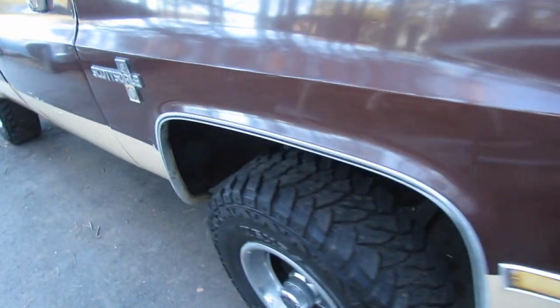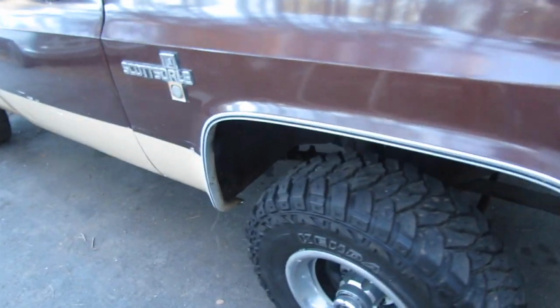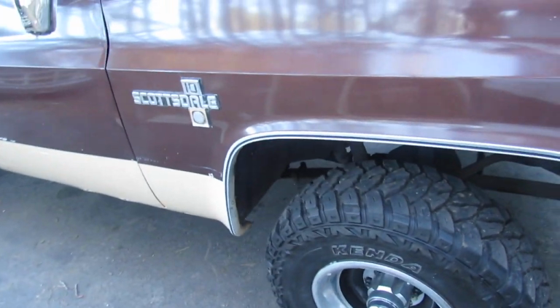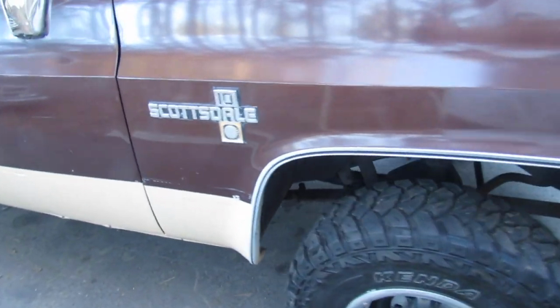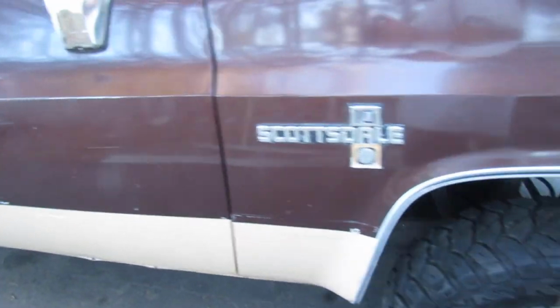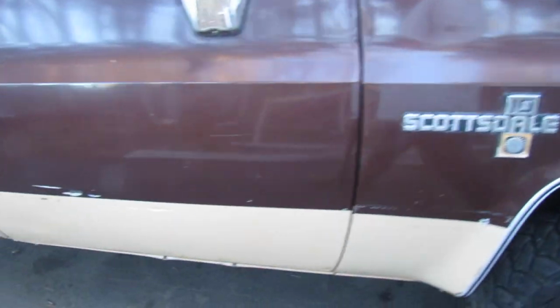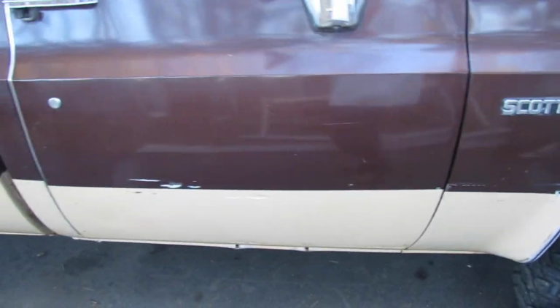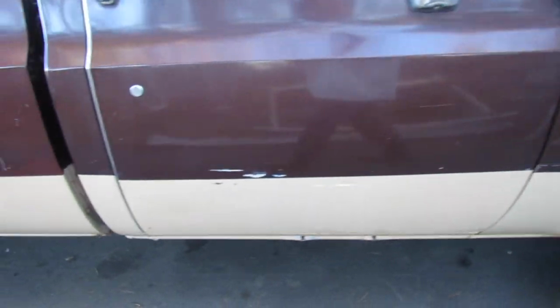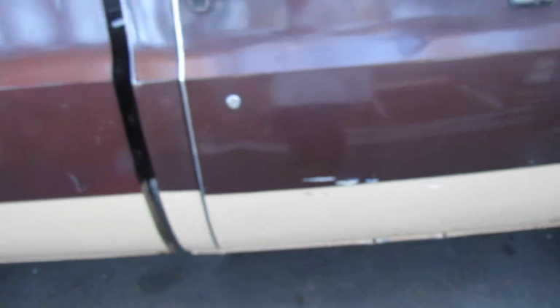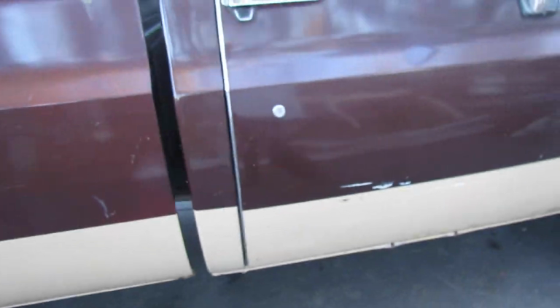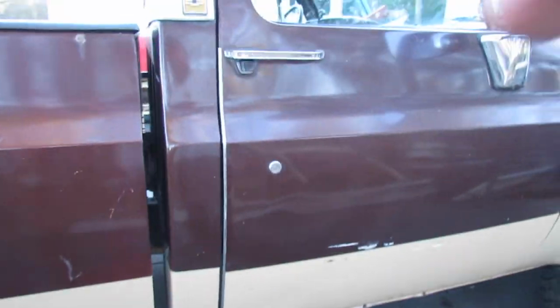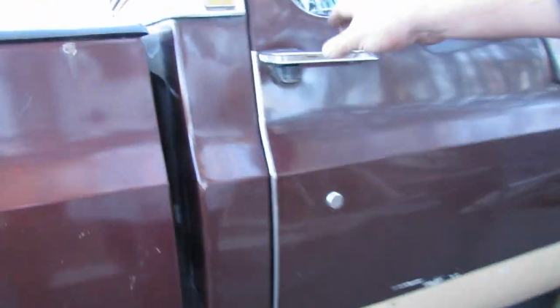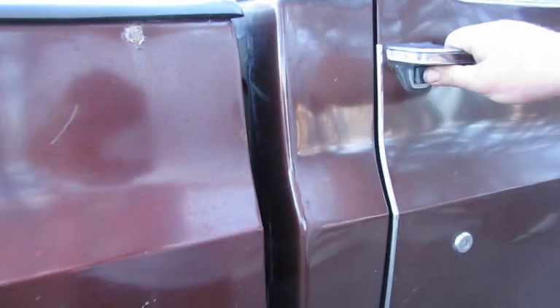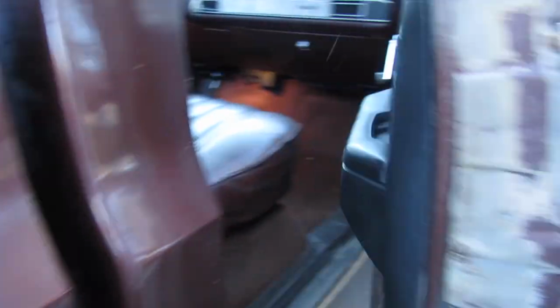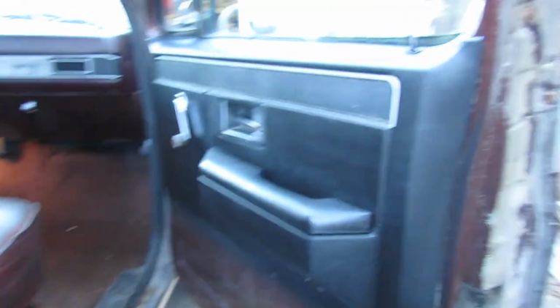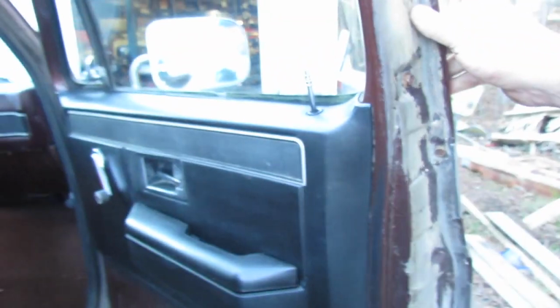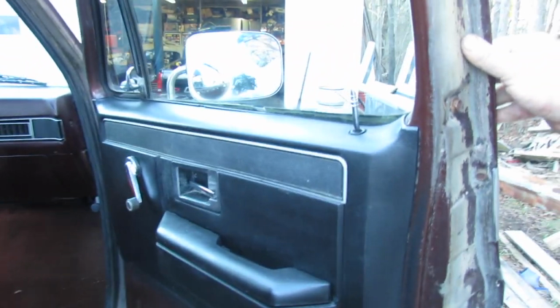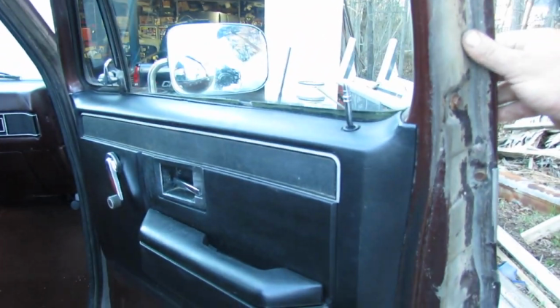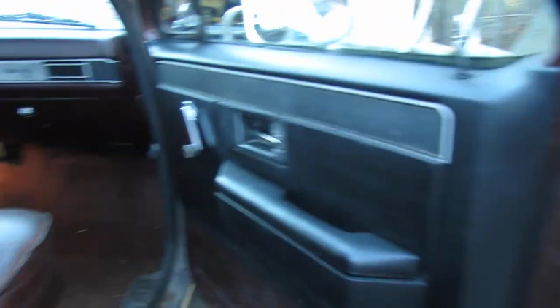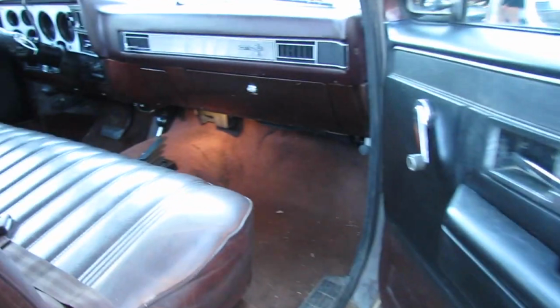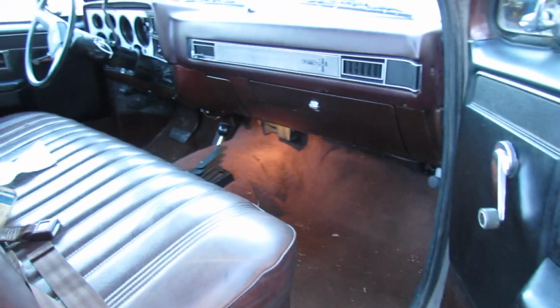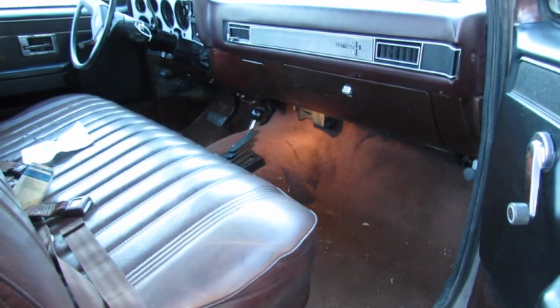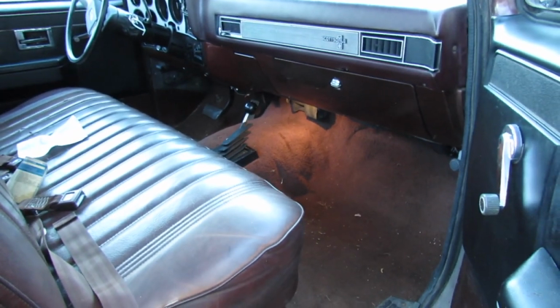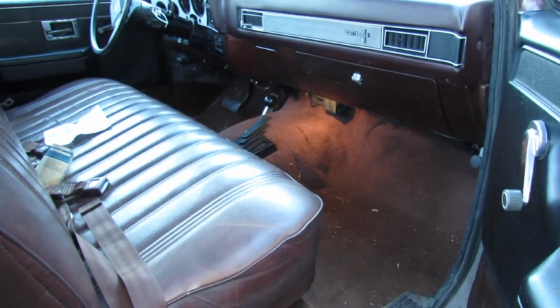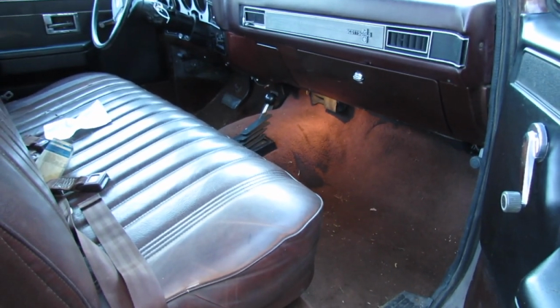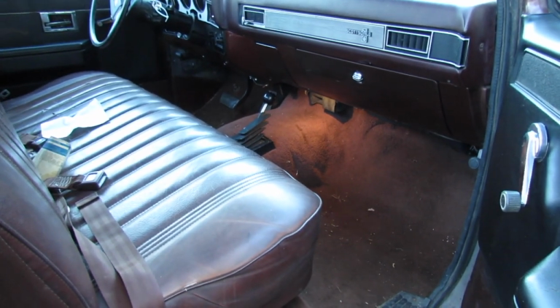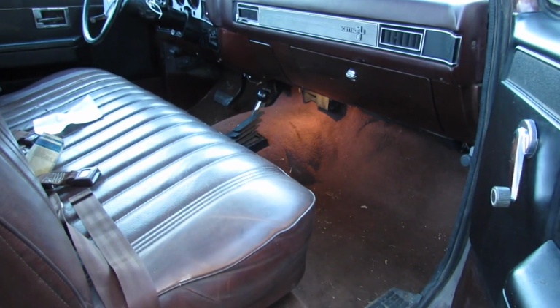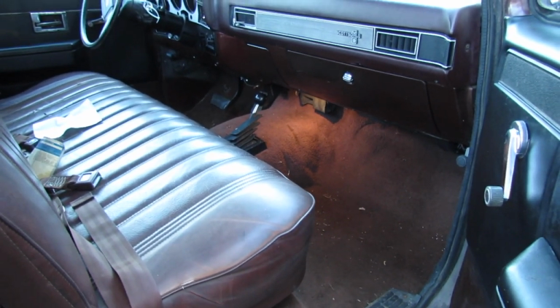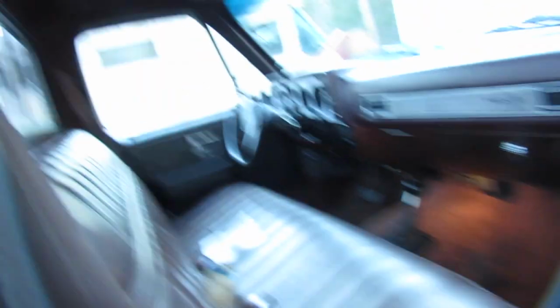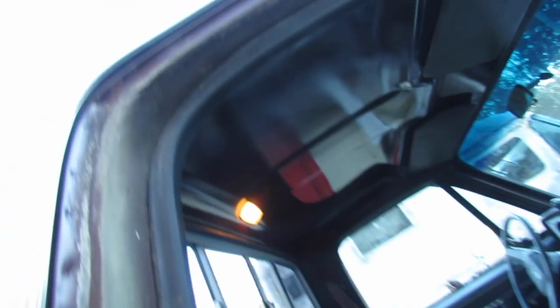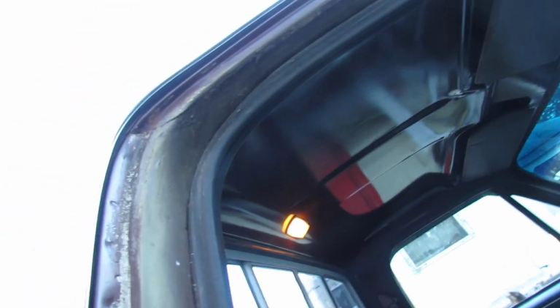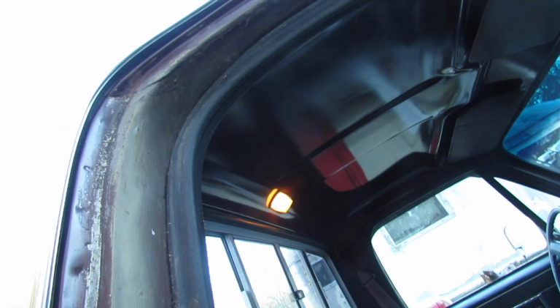That was a cool Honda that just left, huh. Look at that - the light under their dash even comes on. And it don't work.